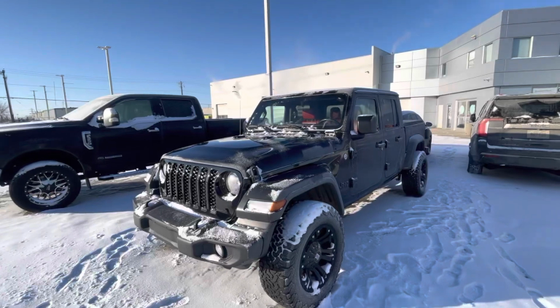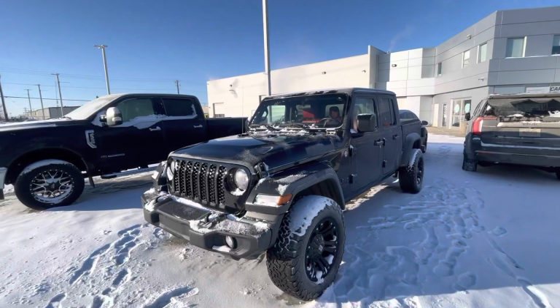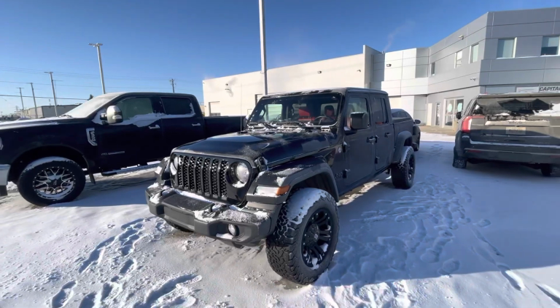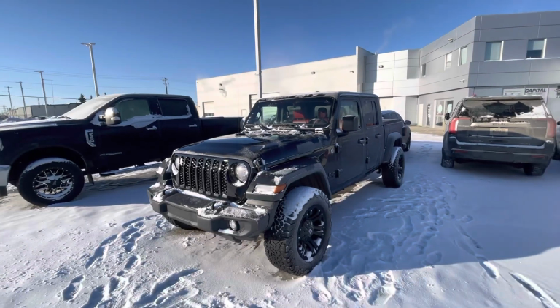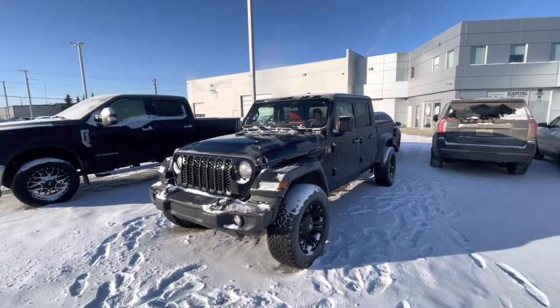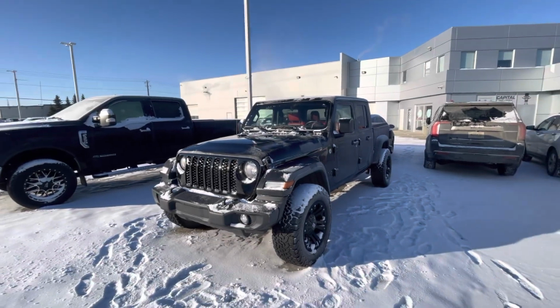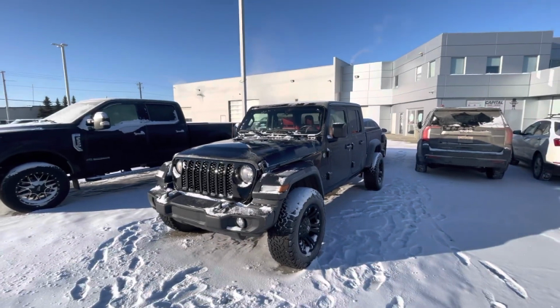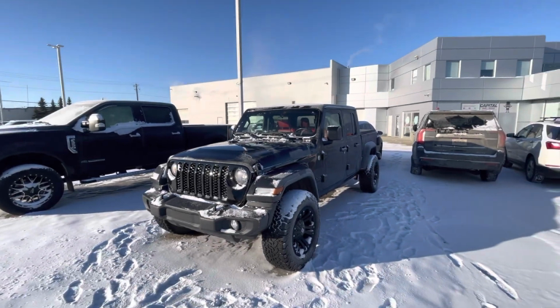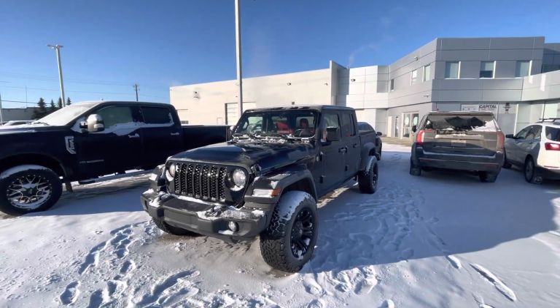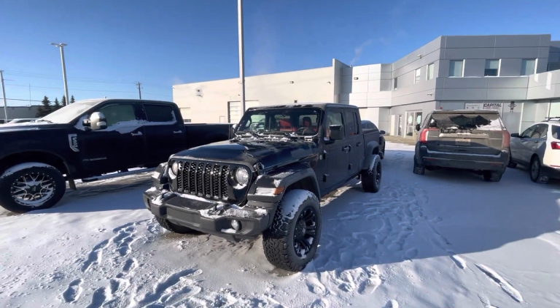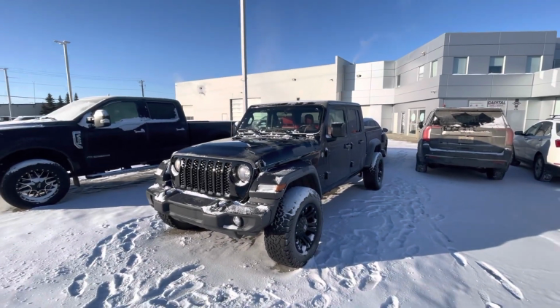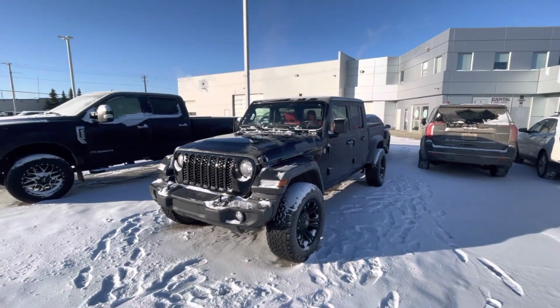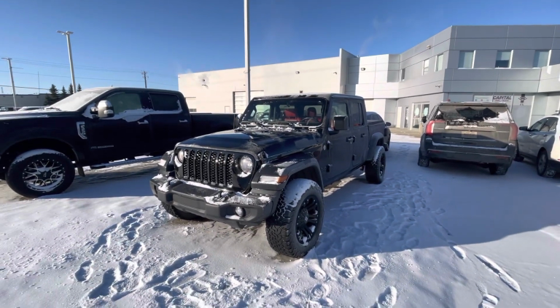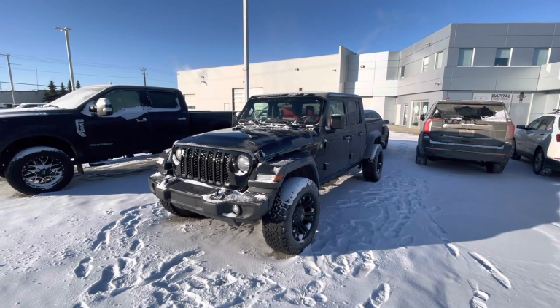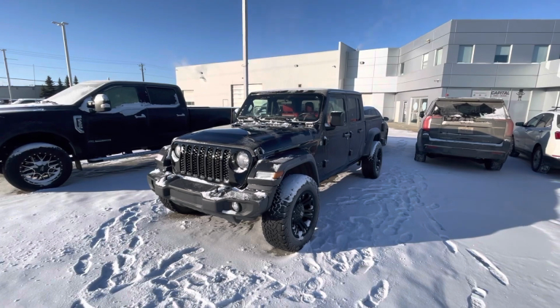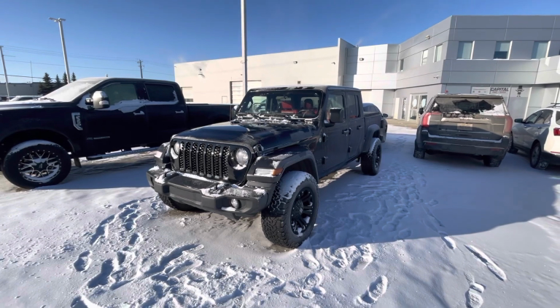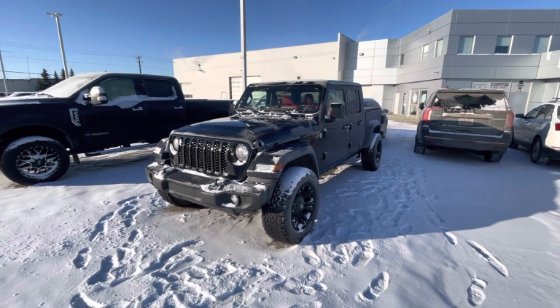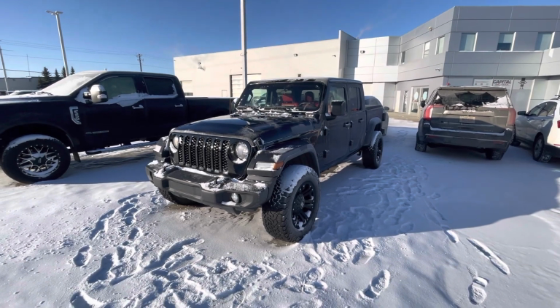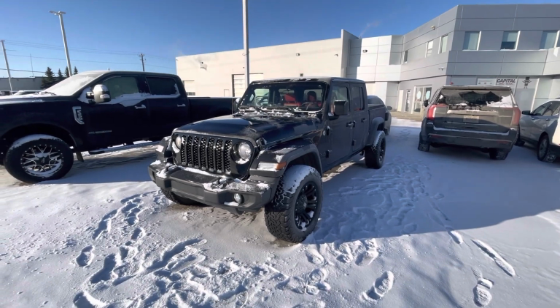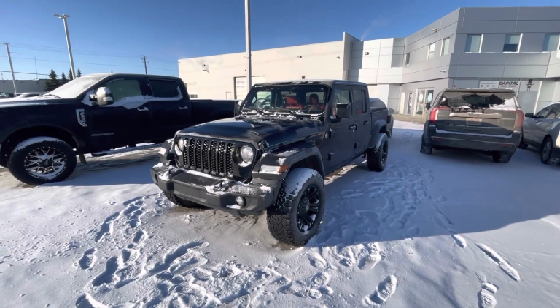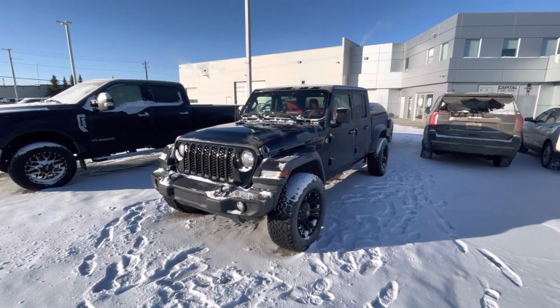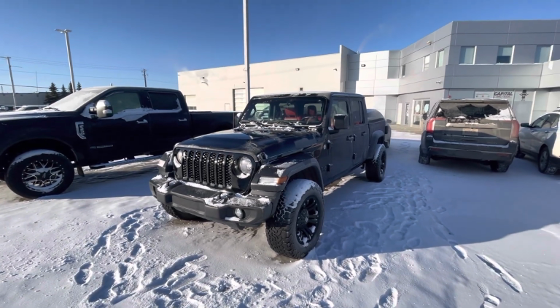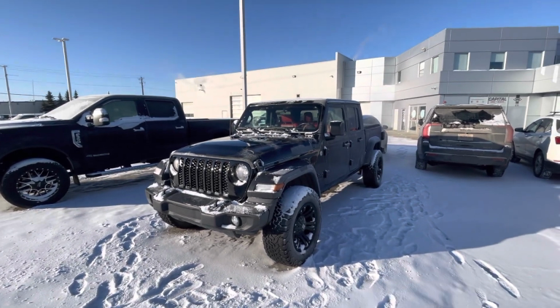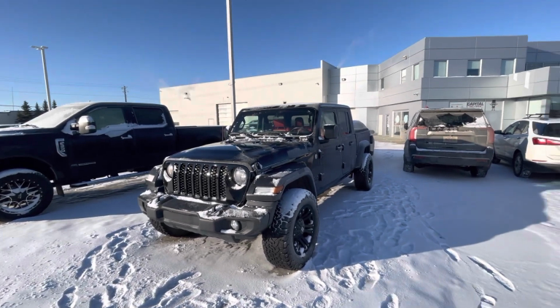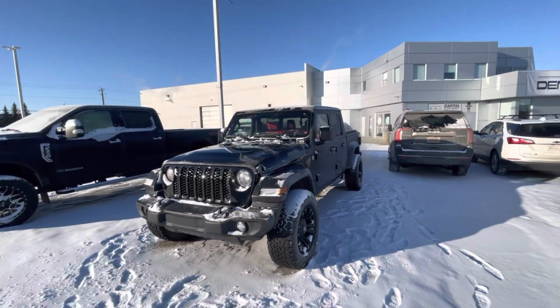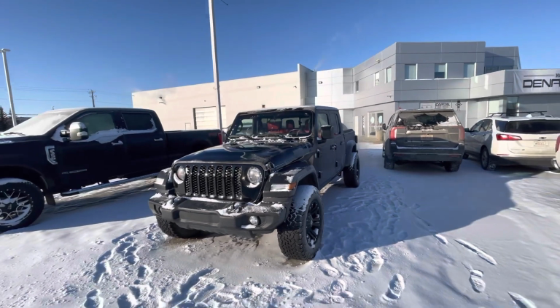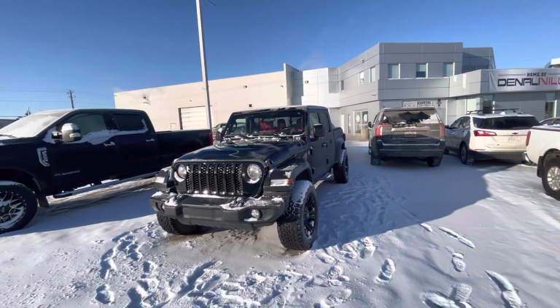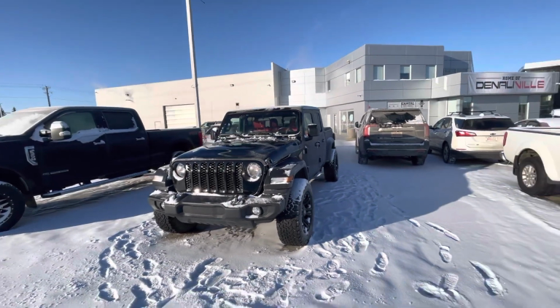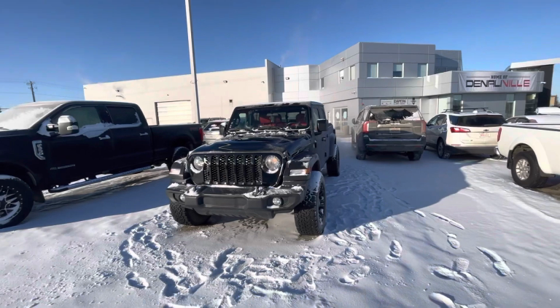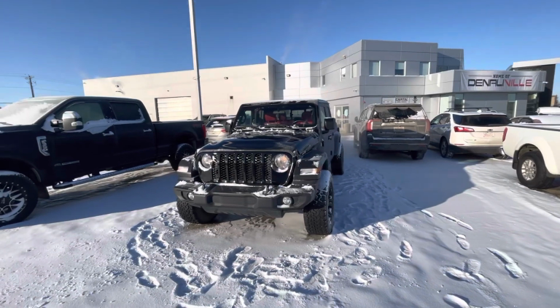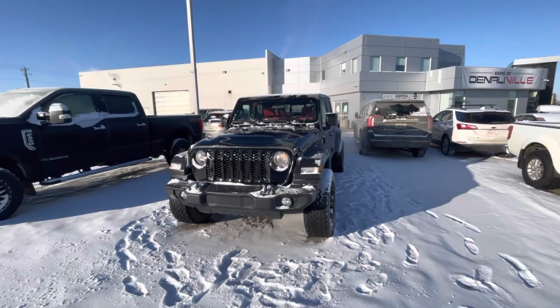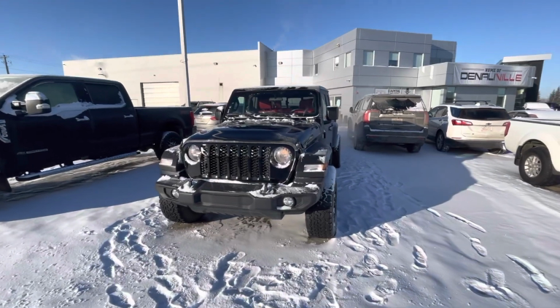Hey Leon, it's Mohamed from Capital GMC here on this beautiful Tuesday morning. Just wanted to make you a quick walk-around video on this 2020 Jeep Gladiator — a beautiful looking black Jeep Gladiator here.